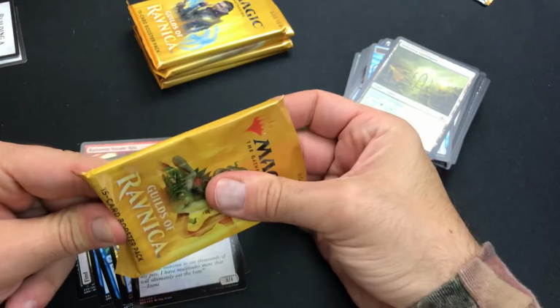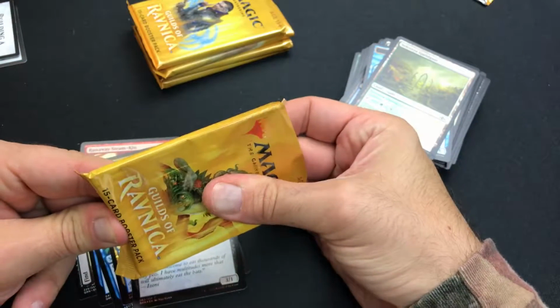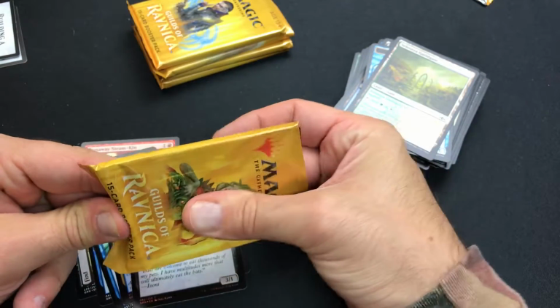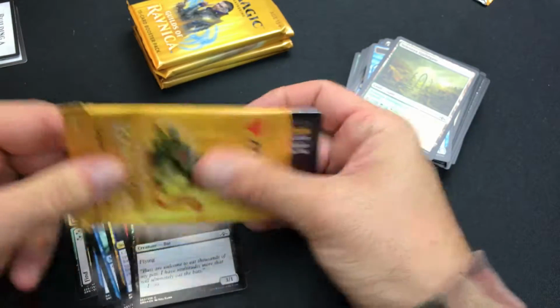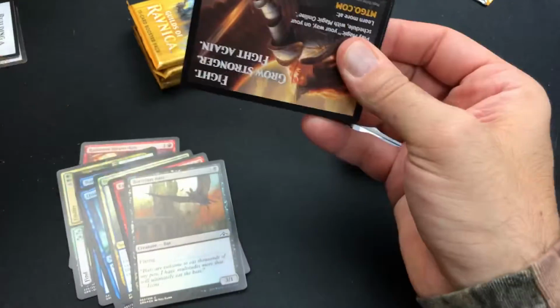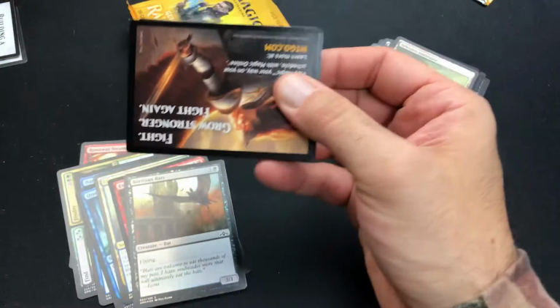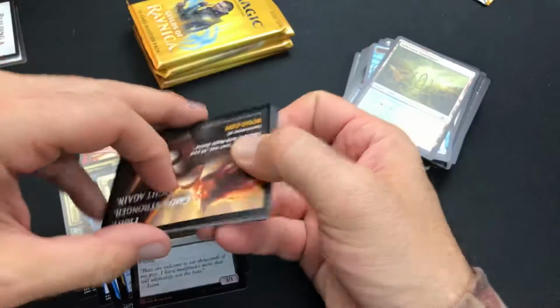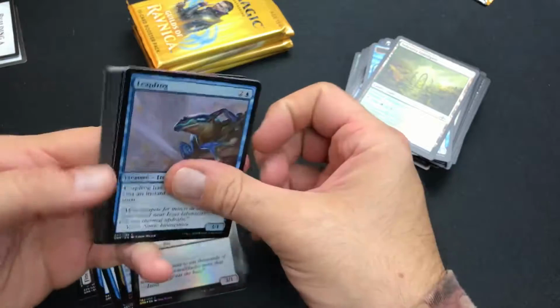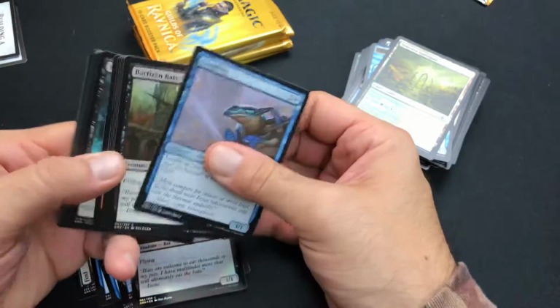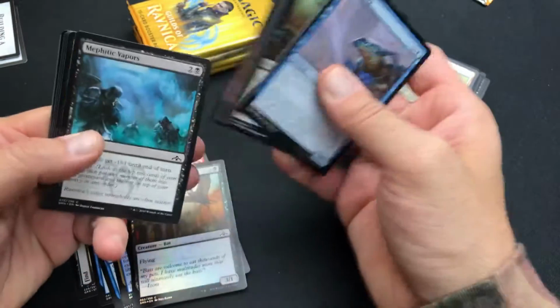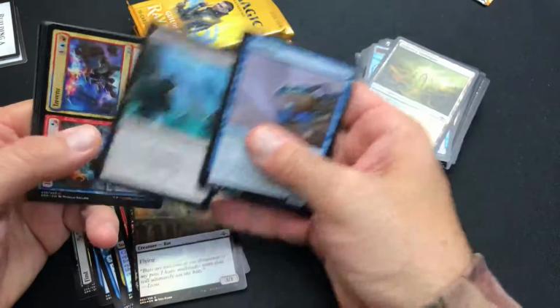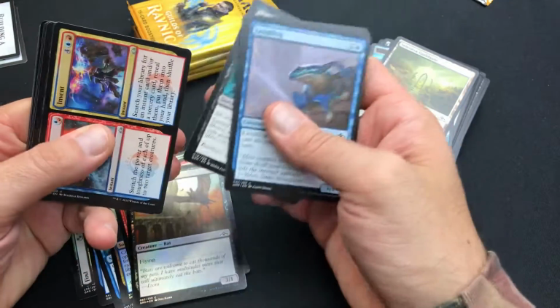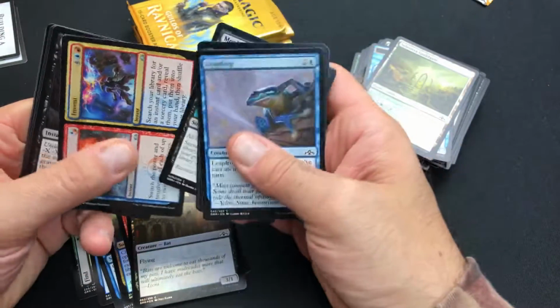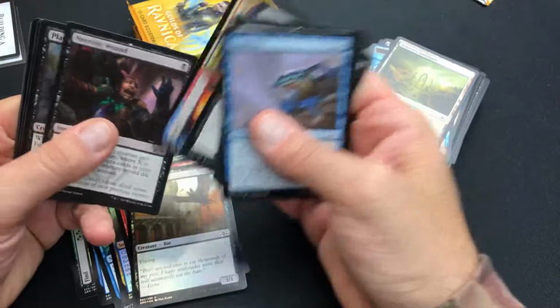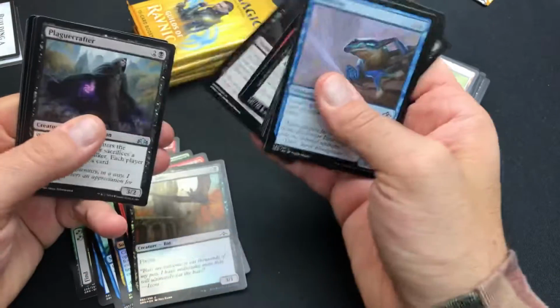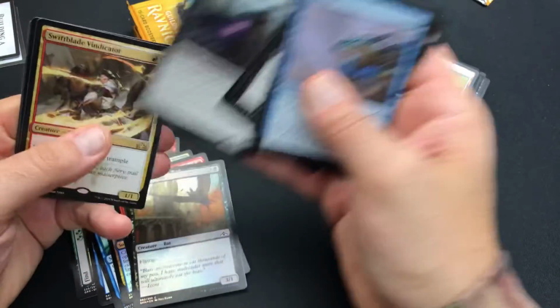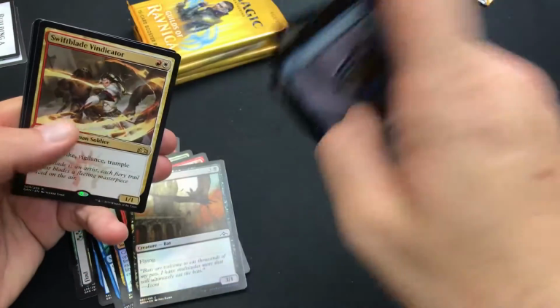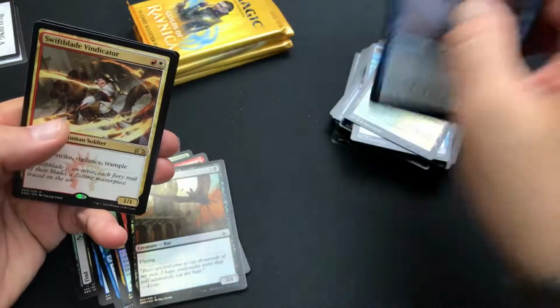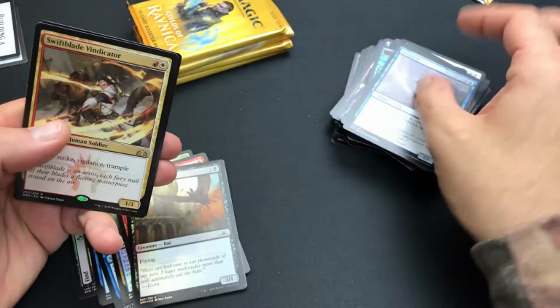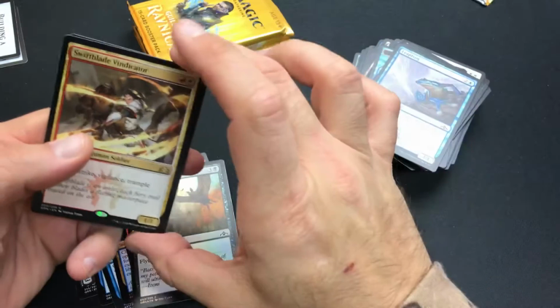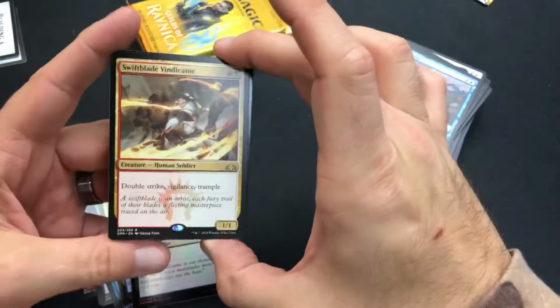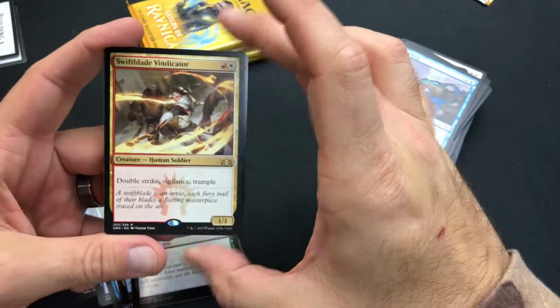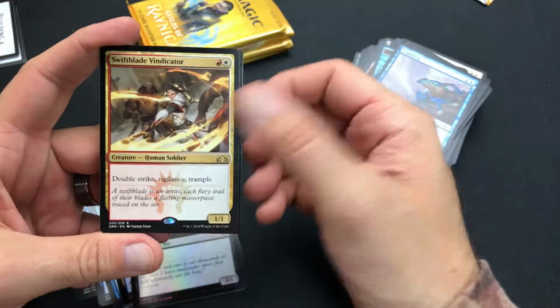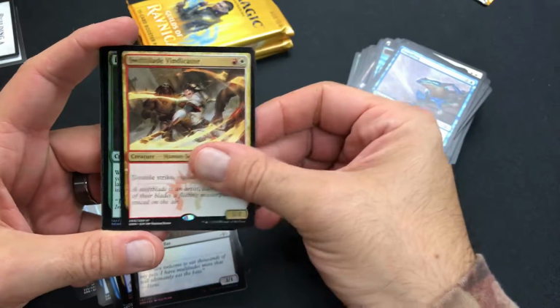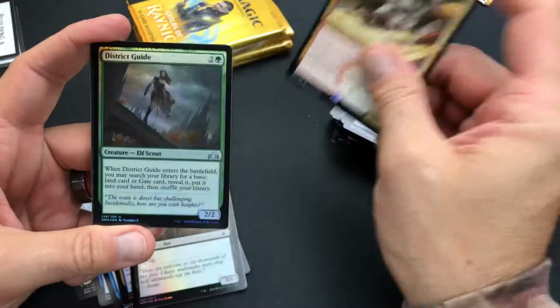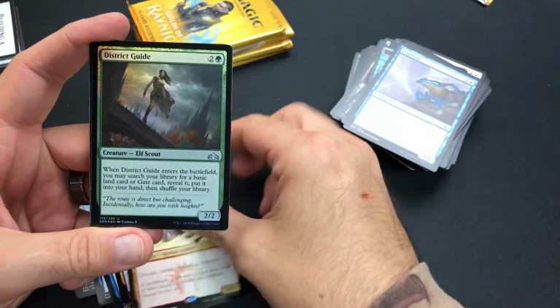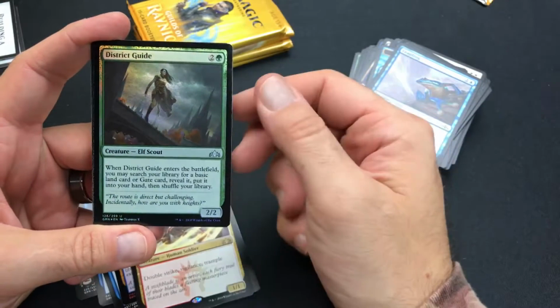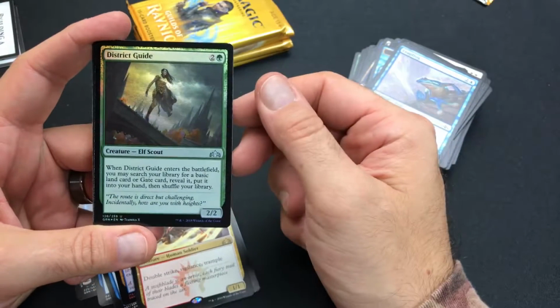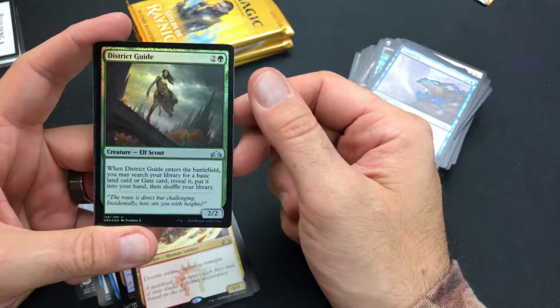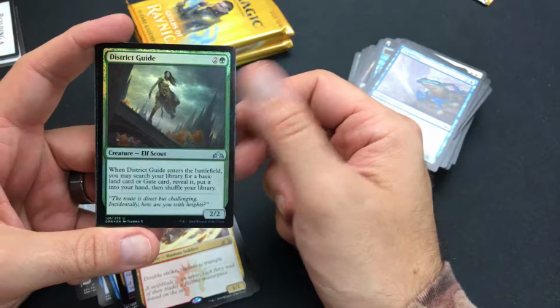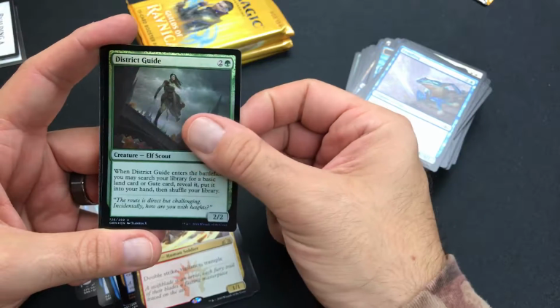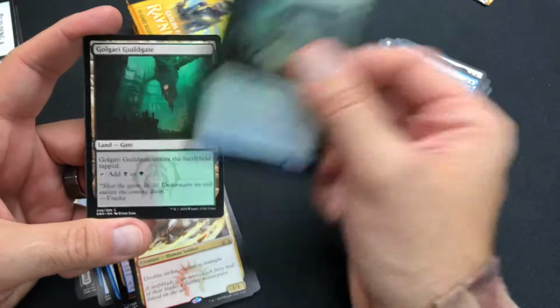Let's see what we got — Swift Played Vindicator and Distinct Guide Foil.